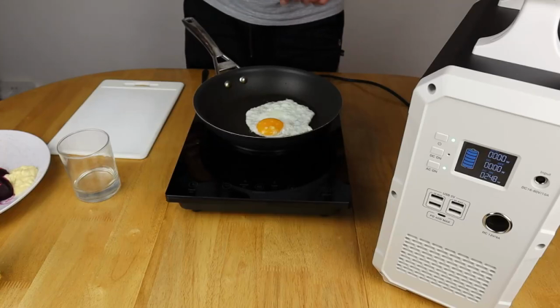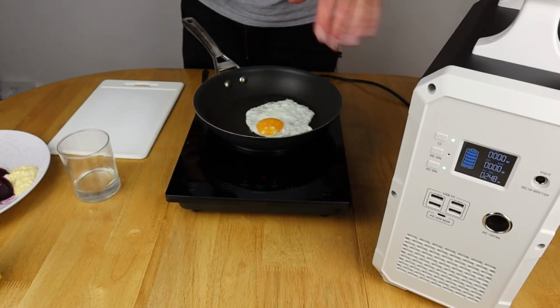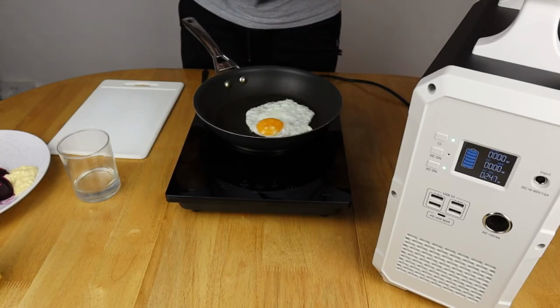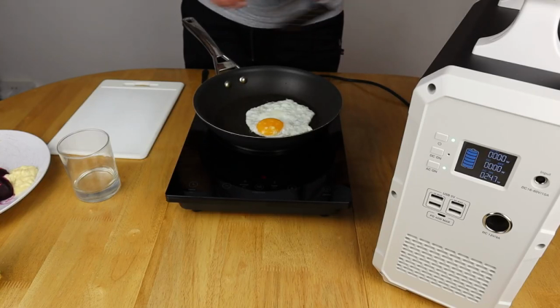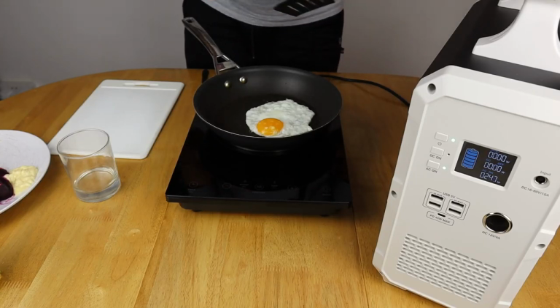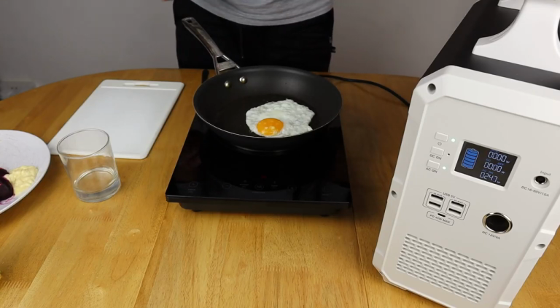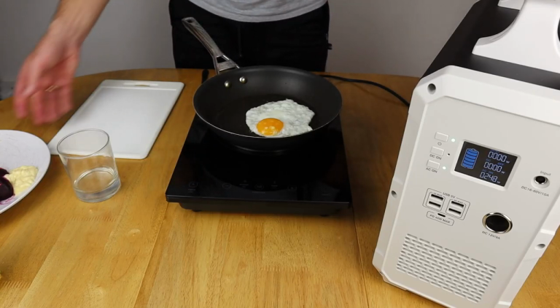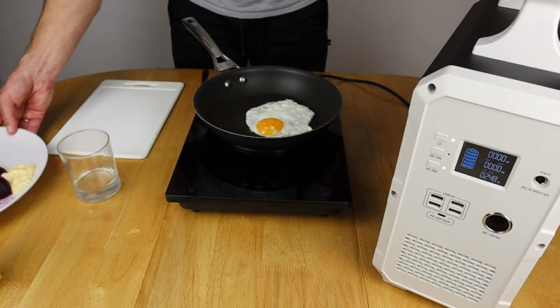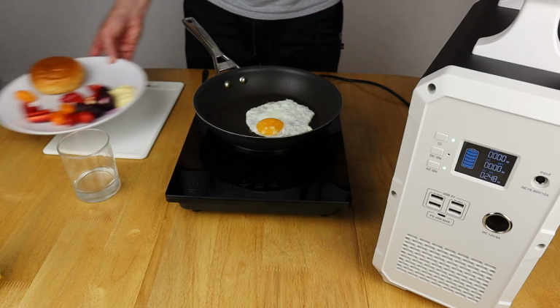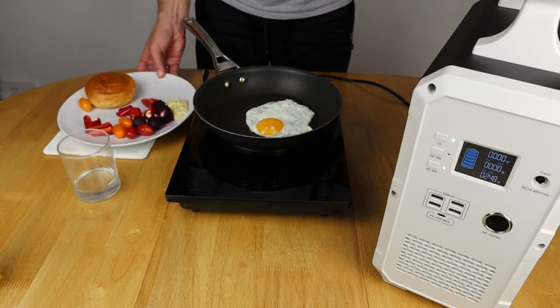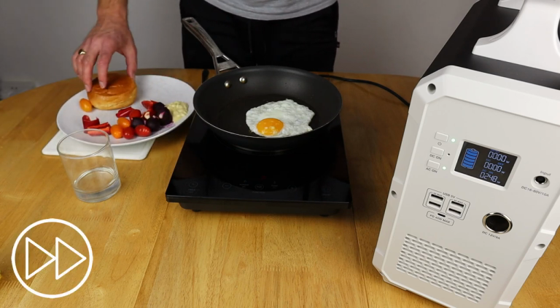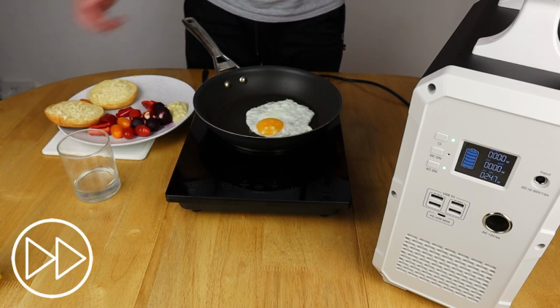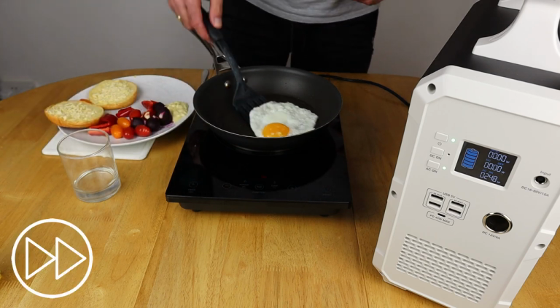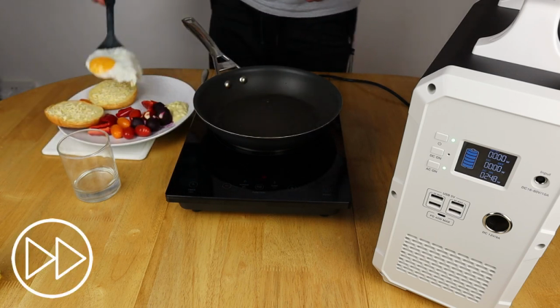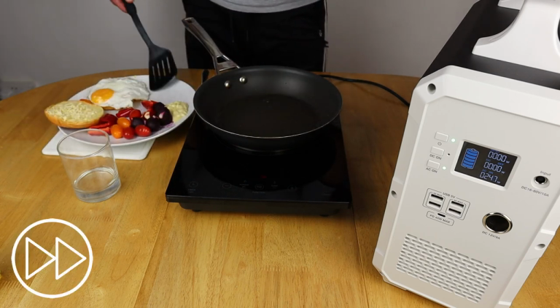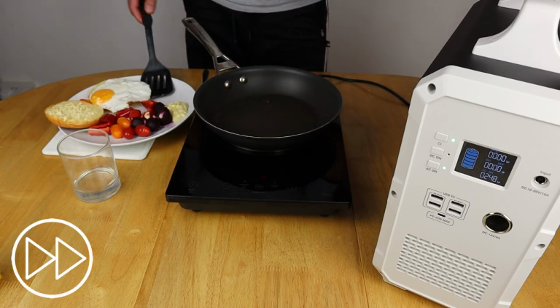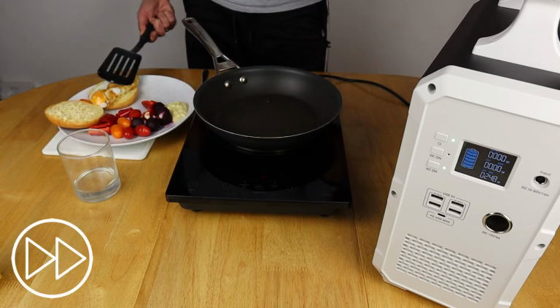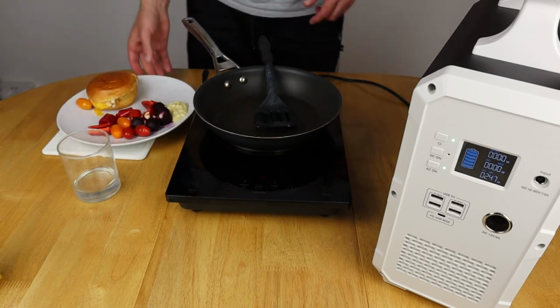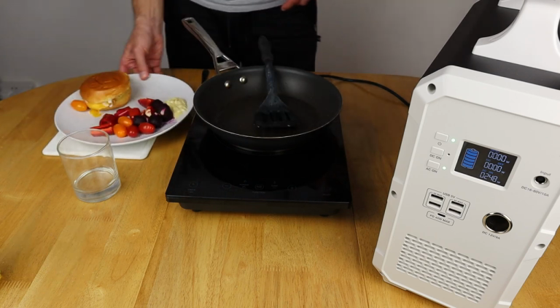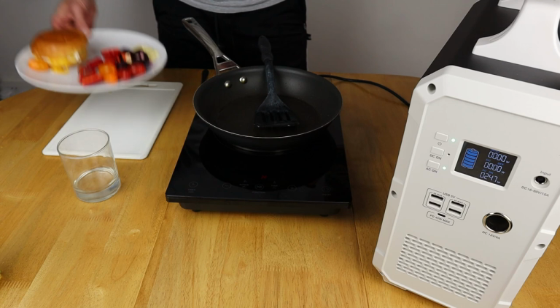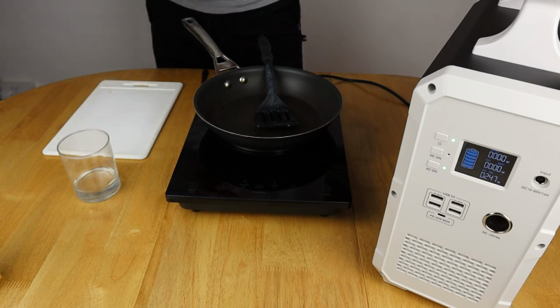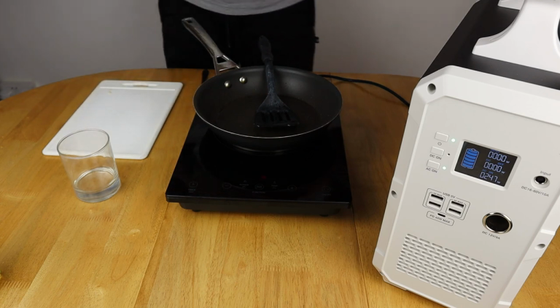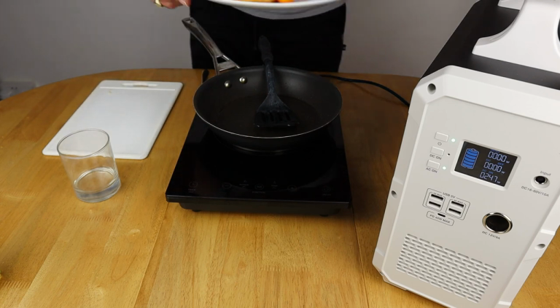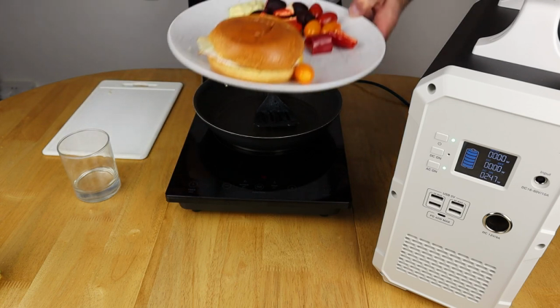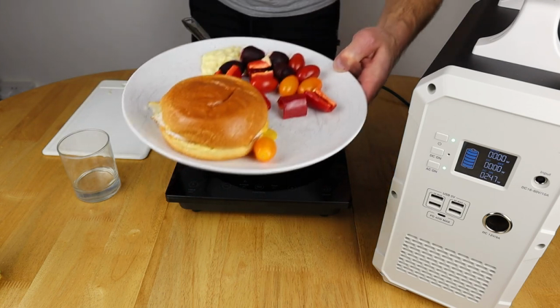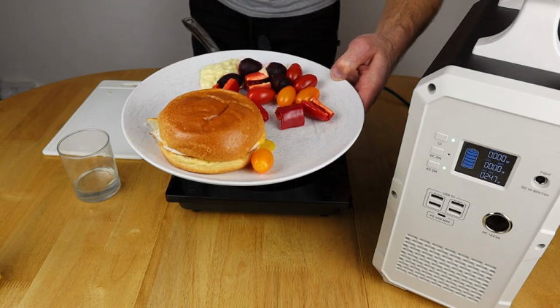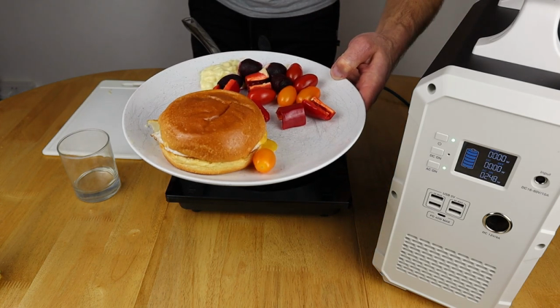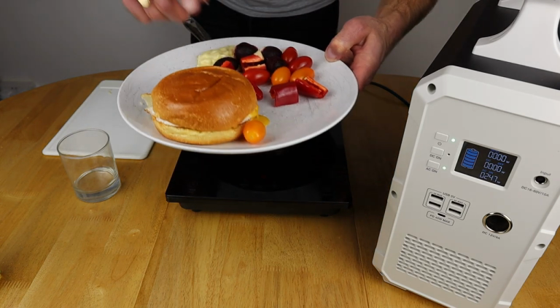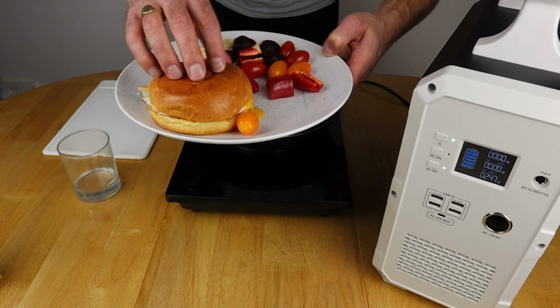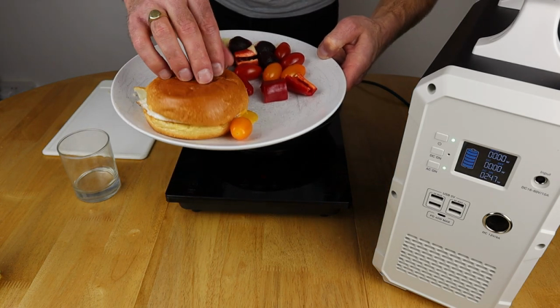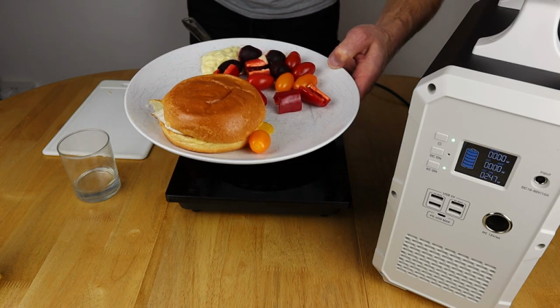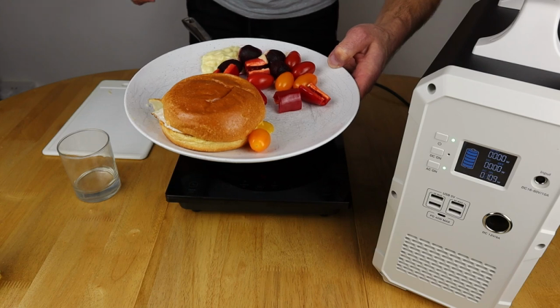Switch that off now and give it a chance to shut itself down properly. And there we have it — fried egg sandwich, salted.